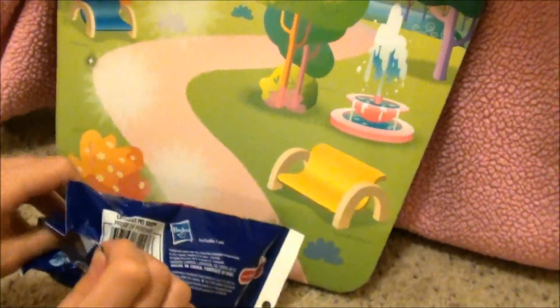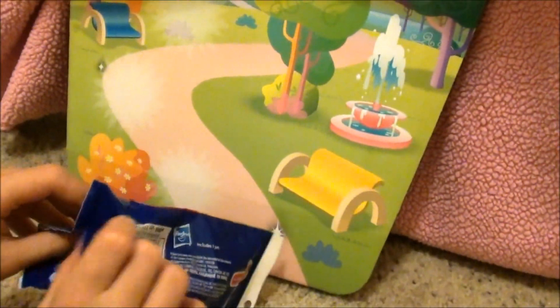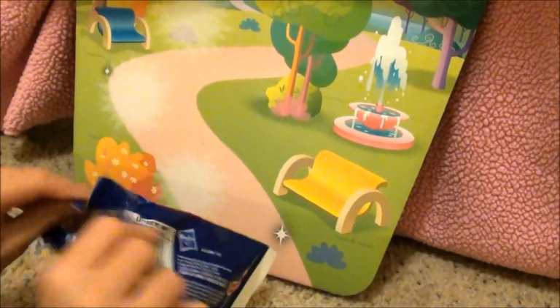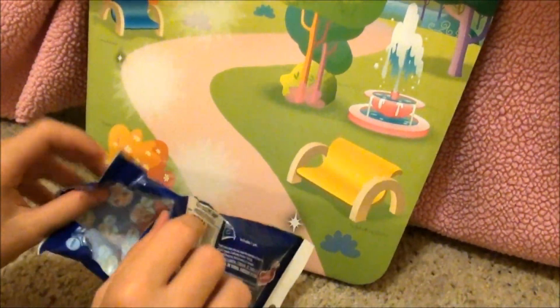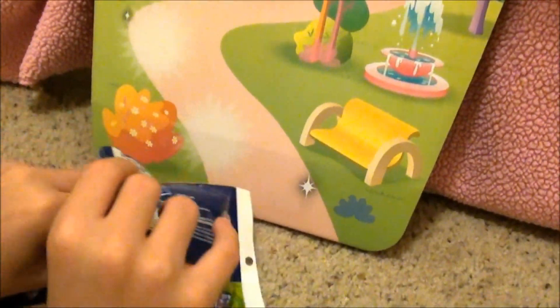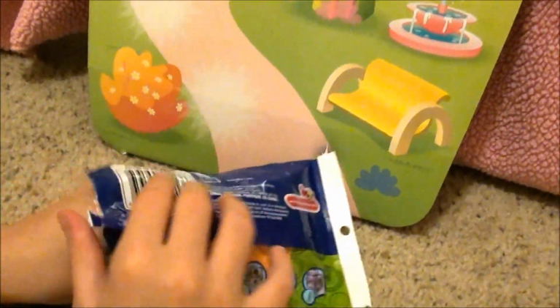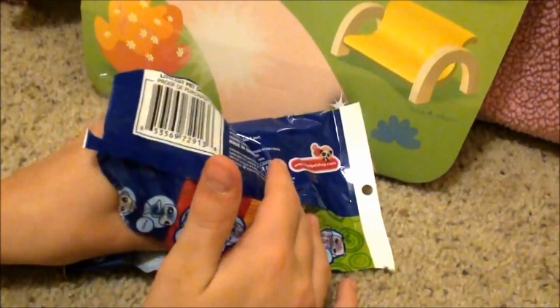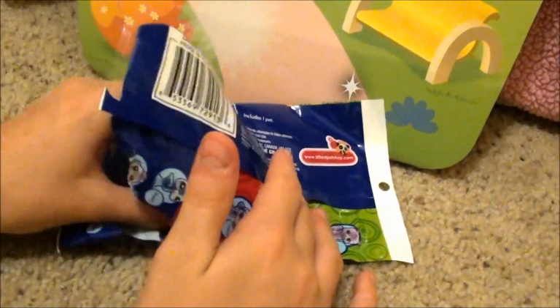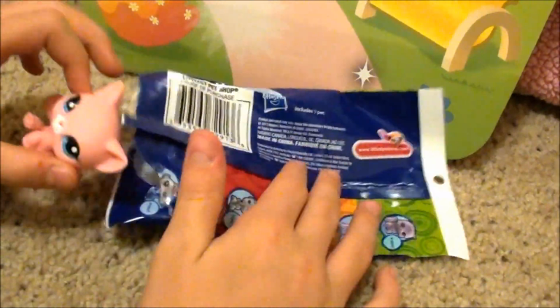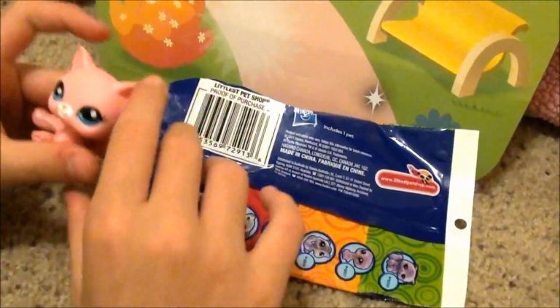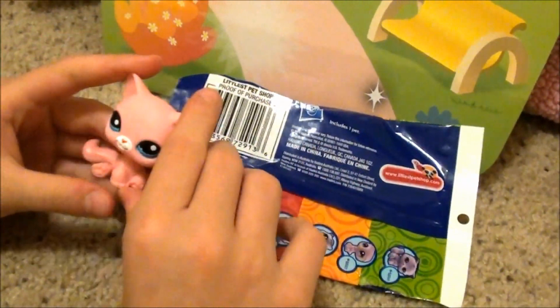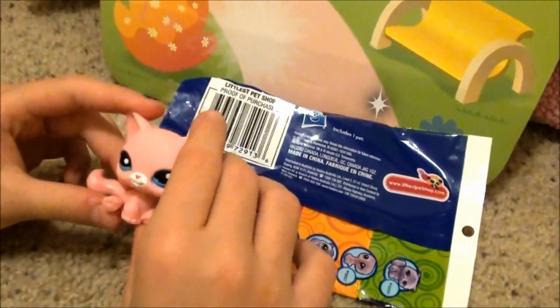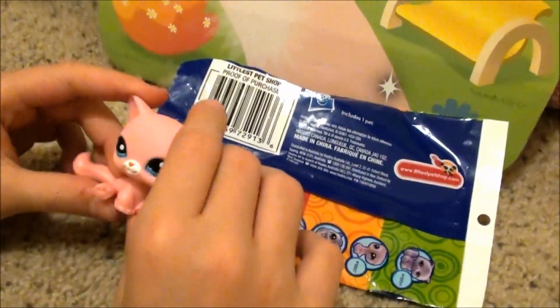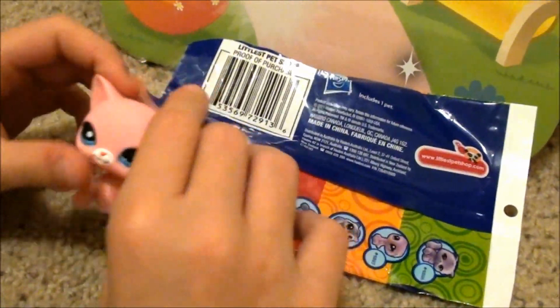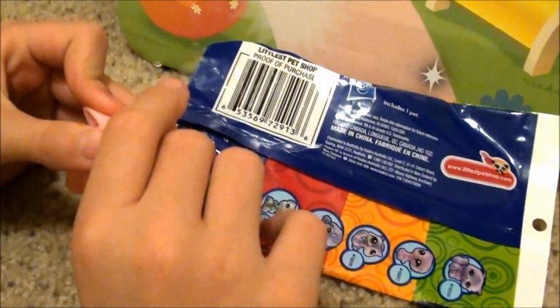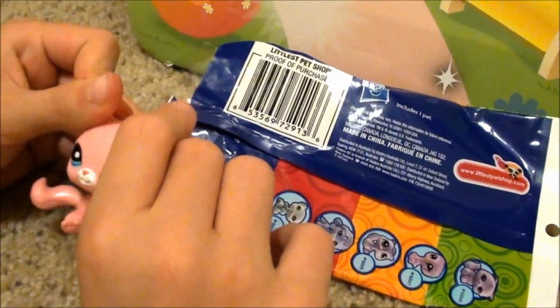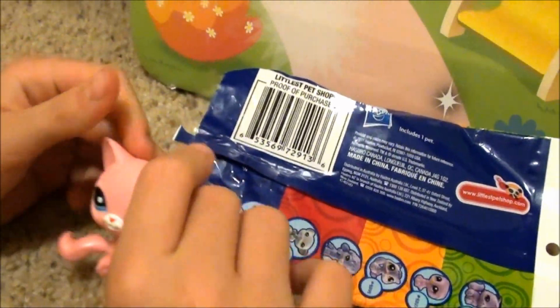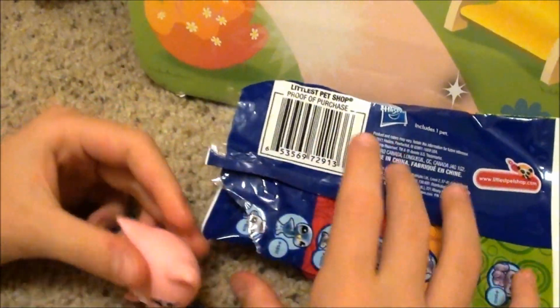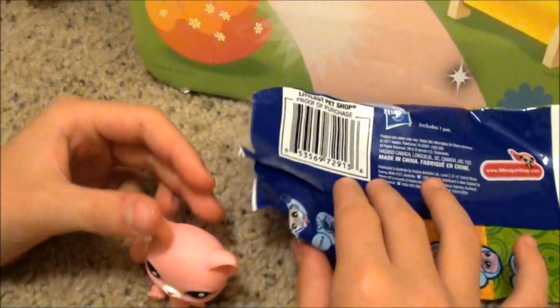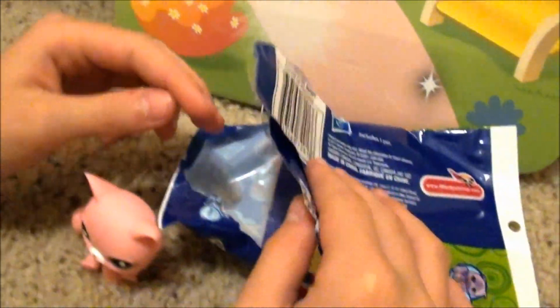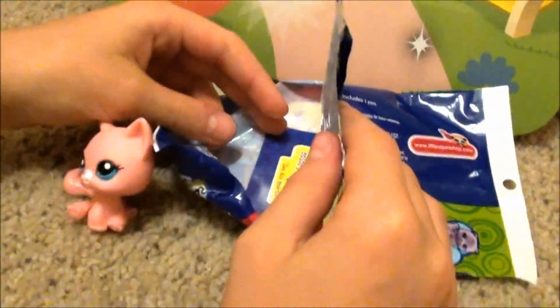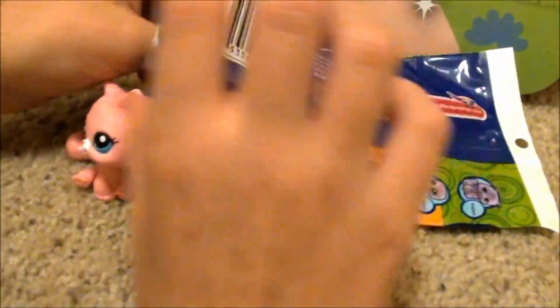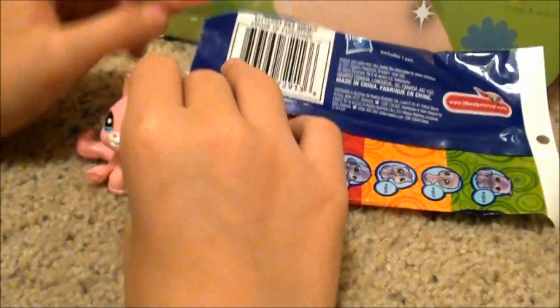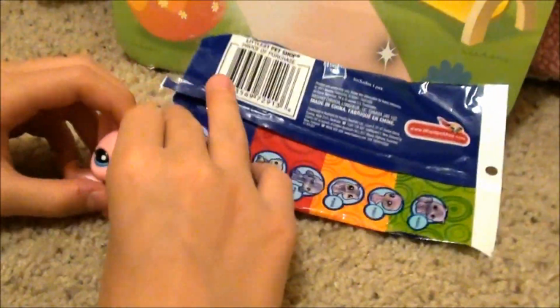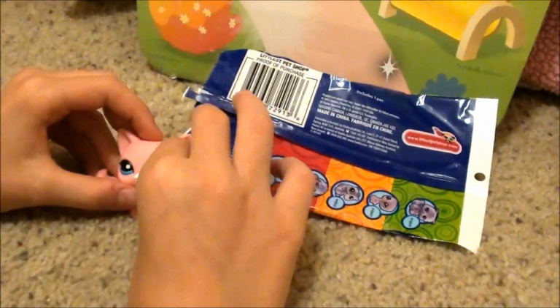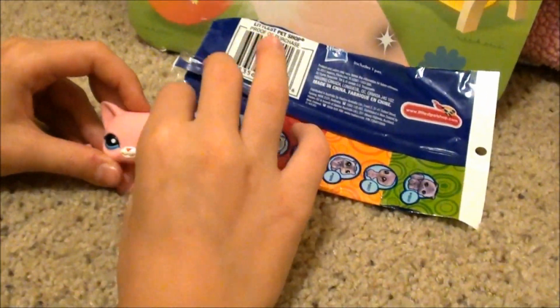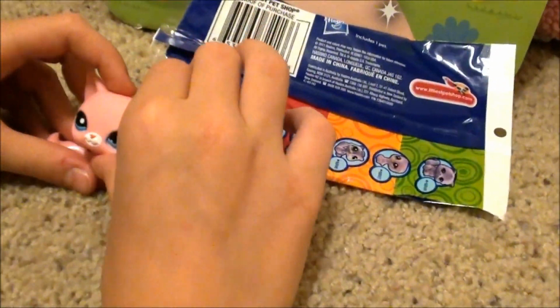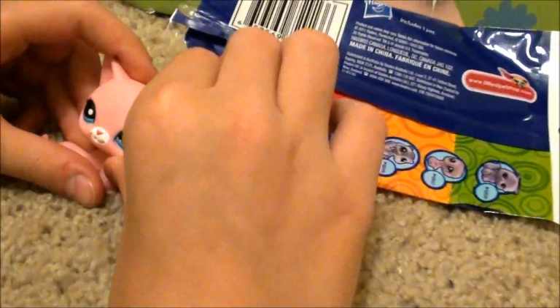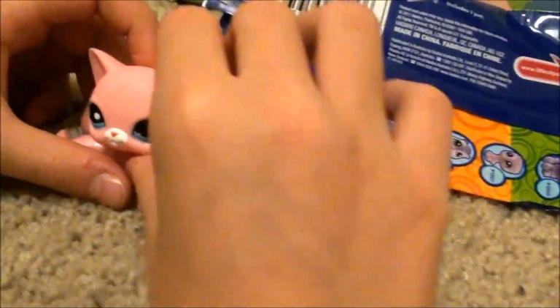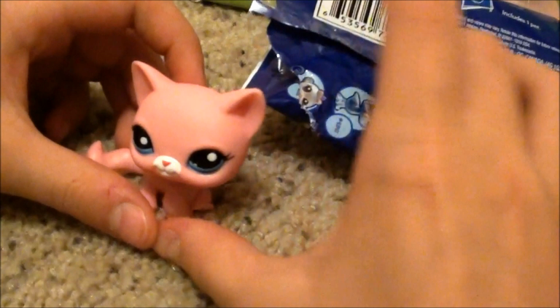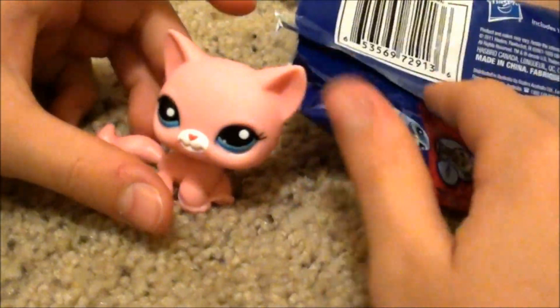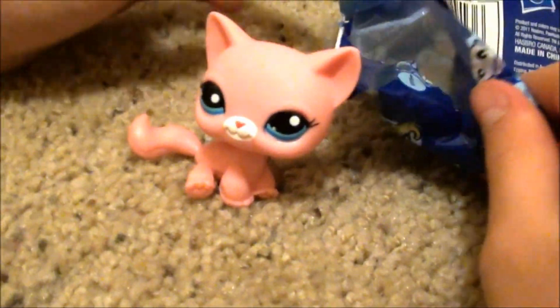That was a whole lot easier. Aww, it's this cute little pink kitty. She has these really cute blue eyes. She is so adorable.